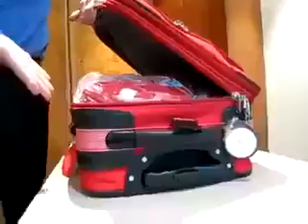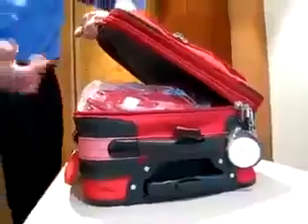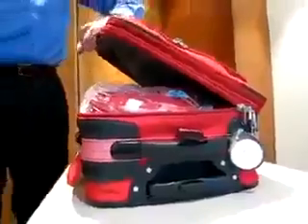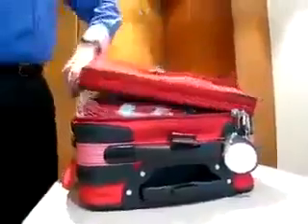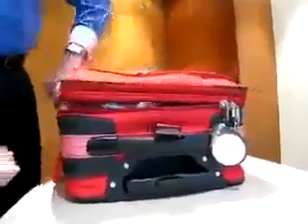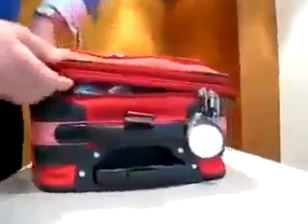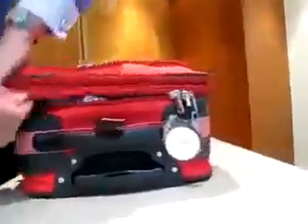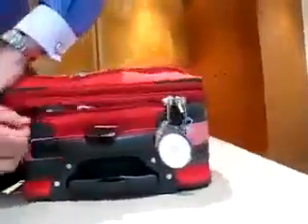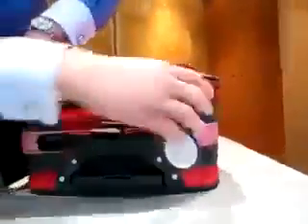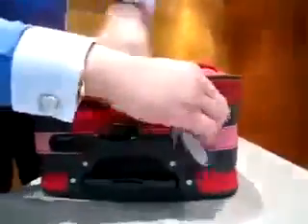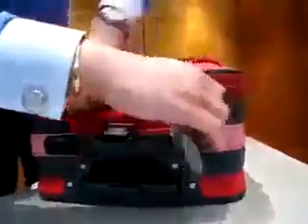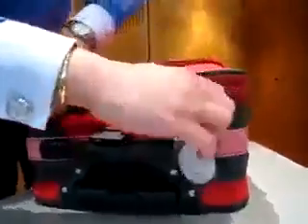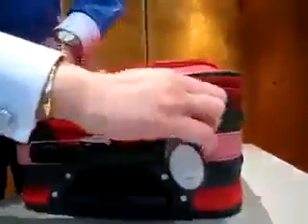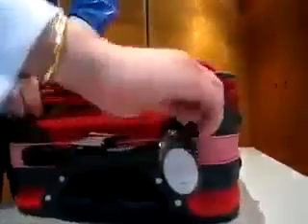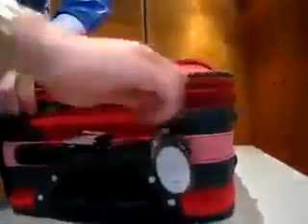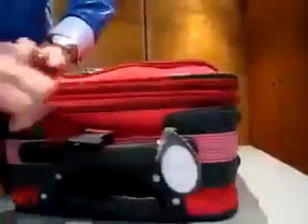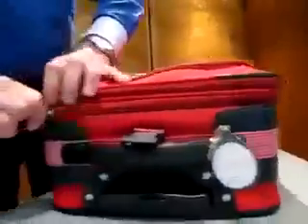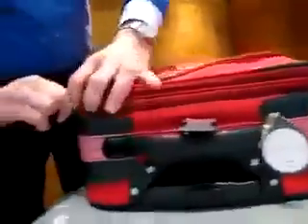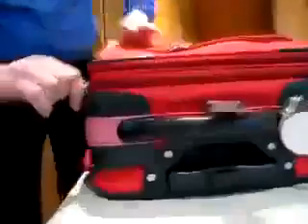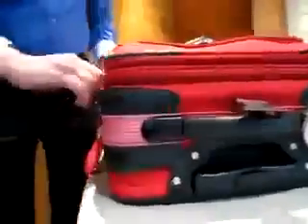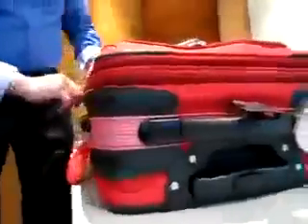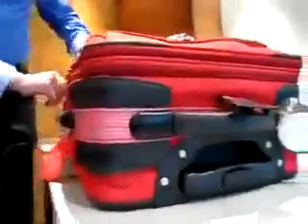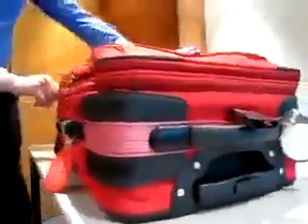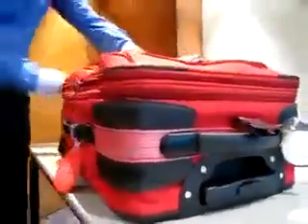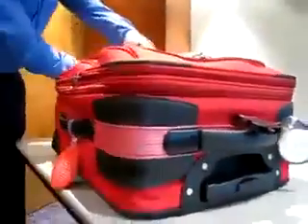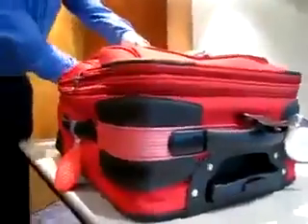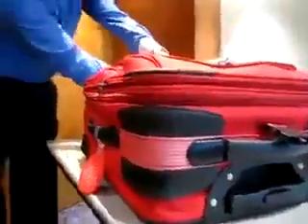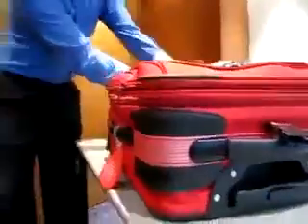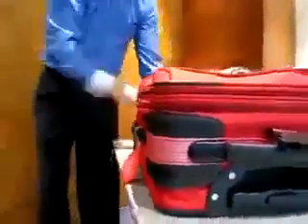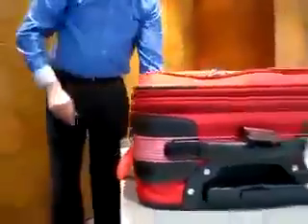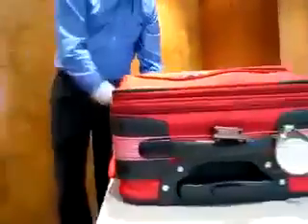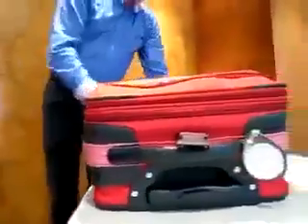To close the suitcase, simply drag the zip pullers back over the open zip. This will seal the suitcase leaving it undamaged and without evidence of tampering.